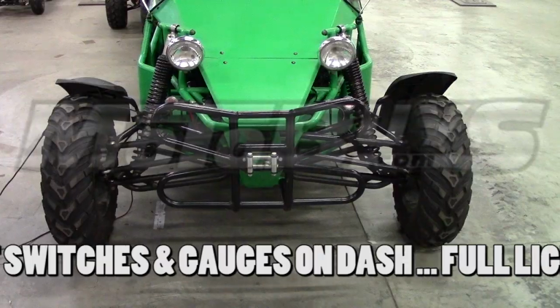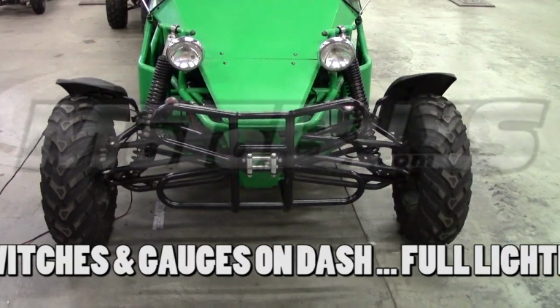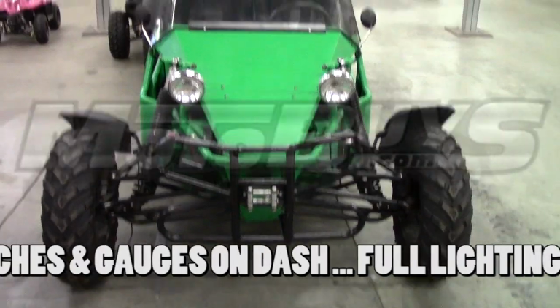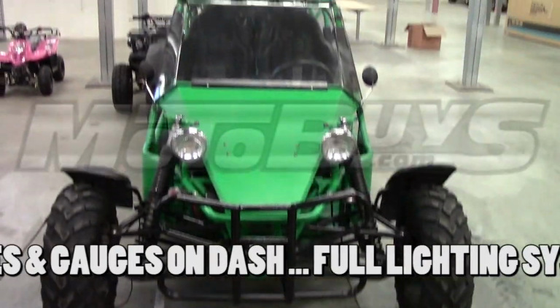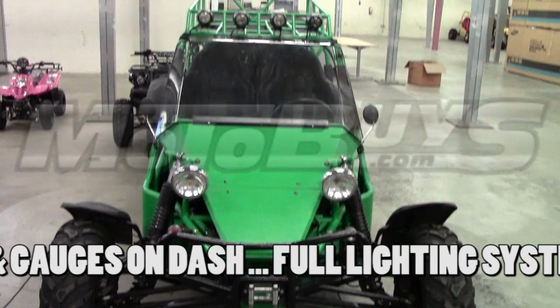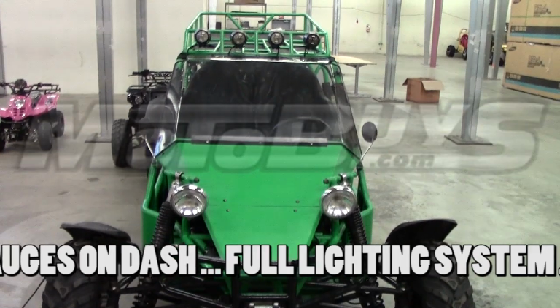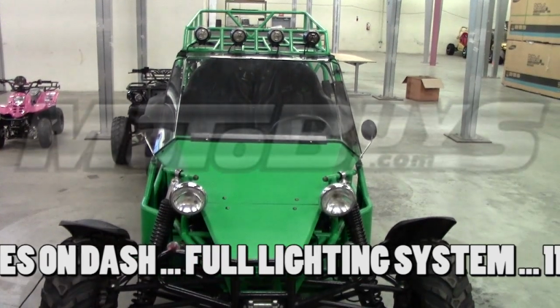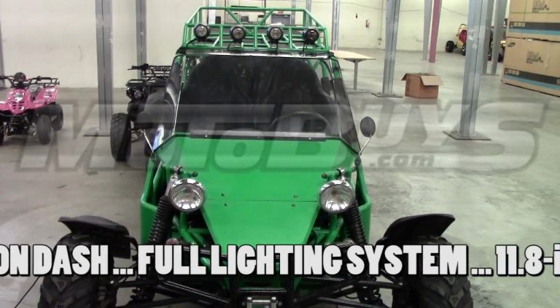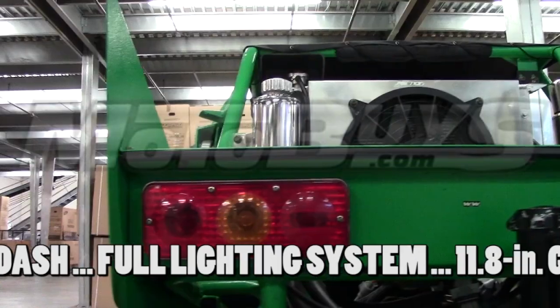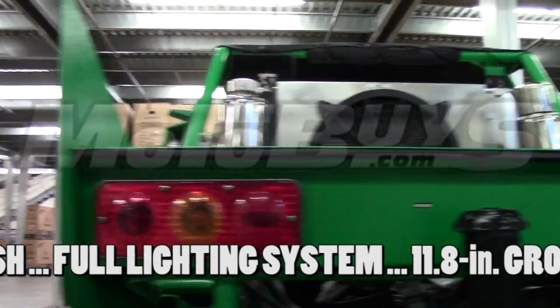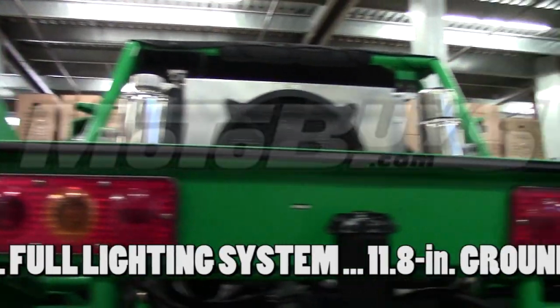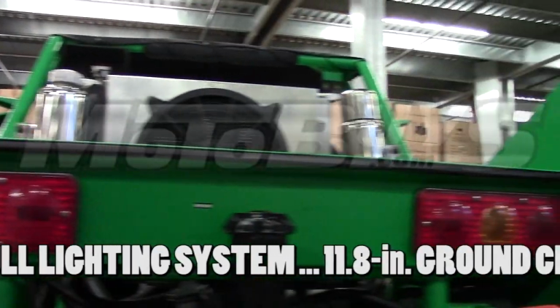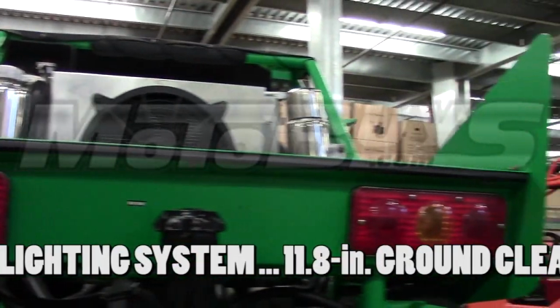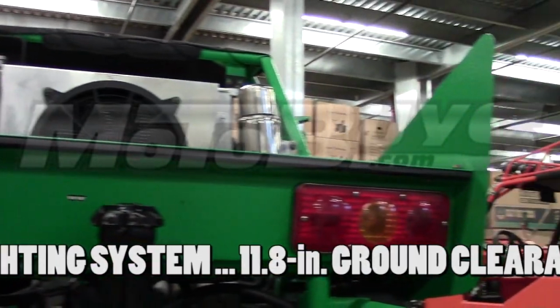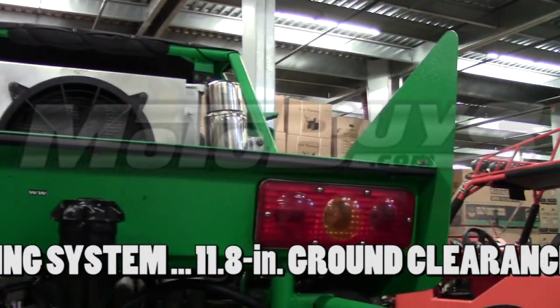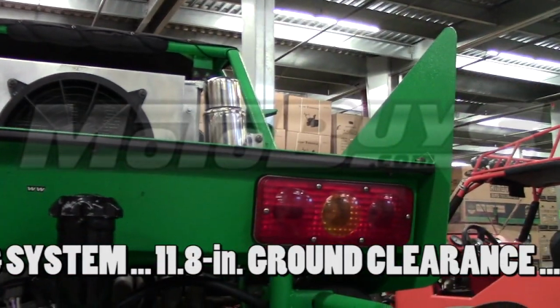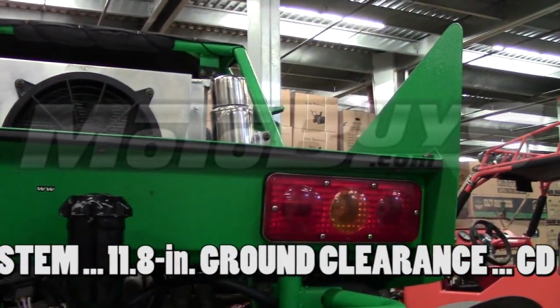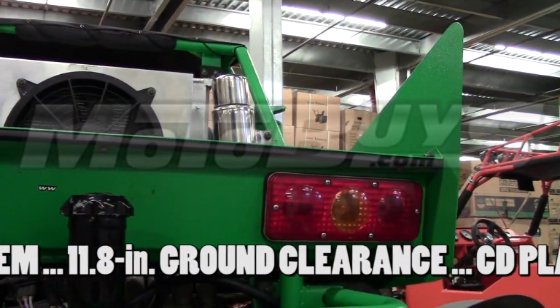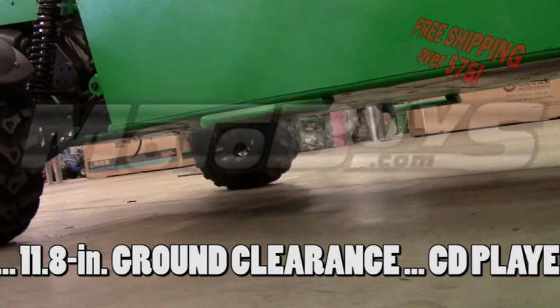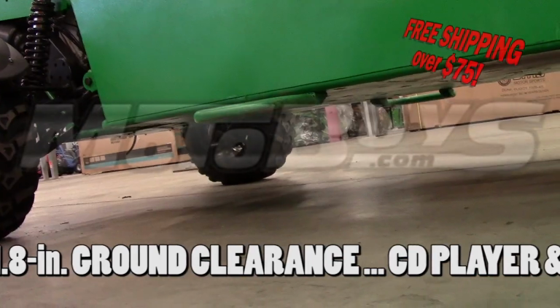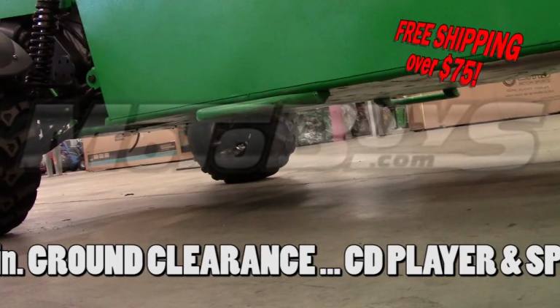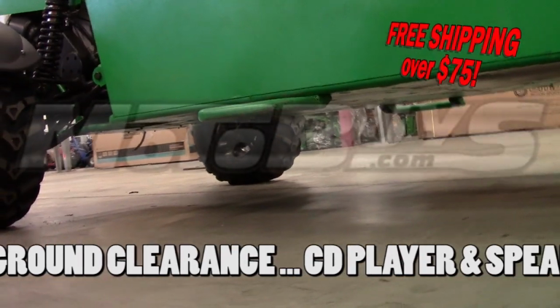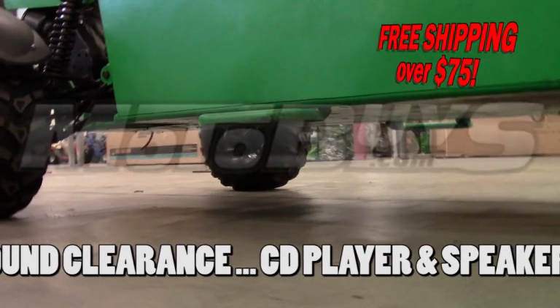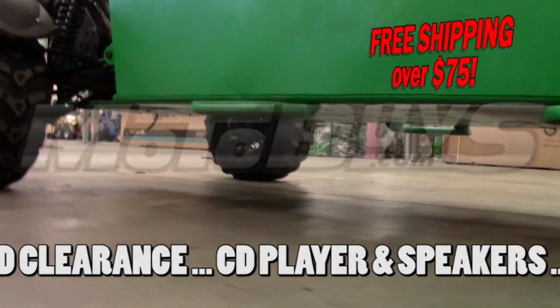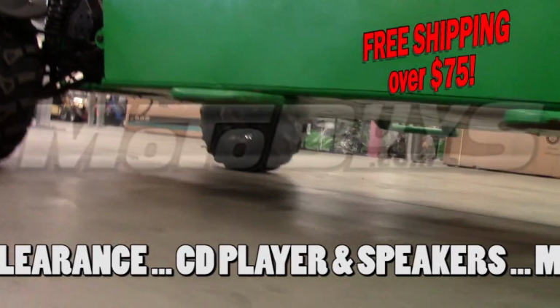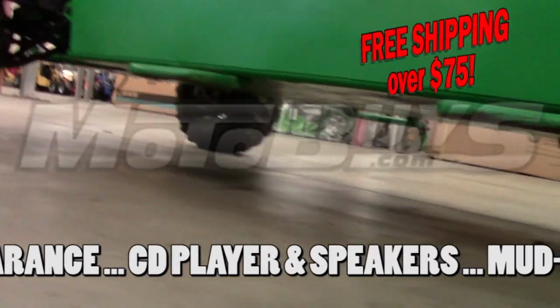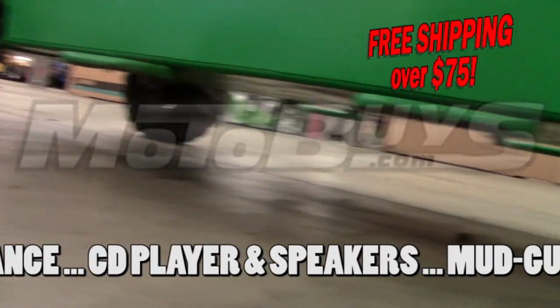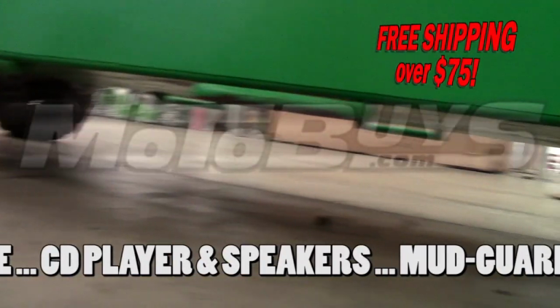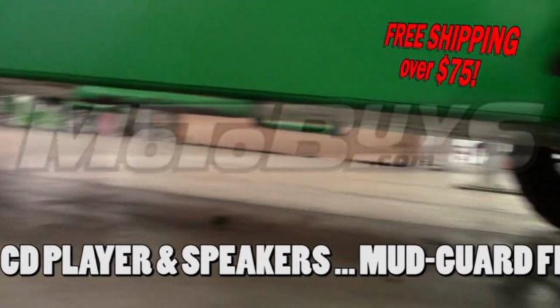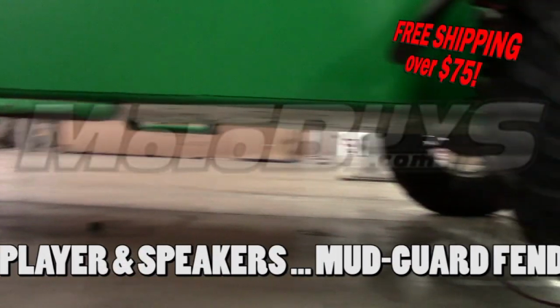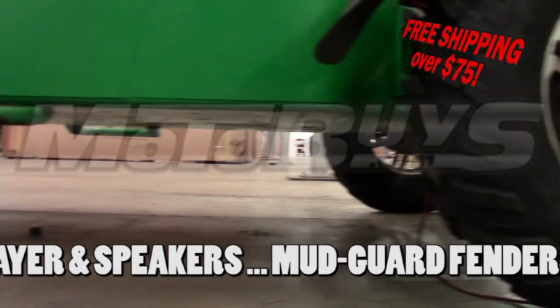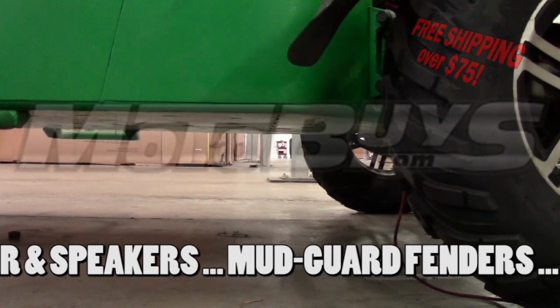The unit has headlights with high beams, low beams, turn signals, tail and brake lights, as well as flasher and horn. The 1000-4 offers an industry-leading 11.8 inches of ground clearance.